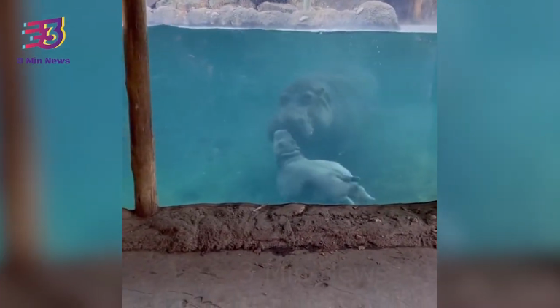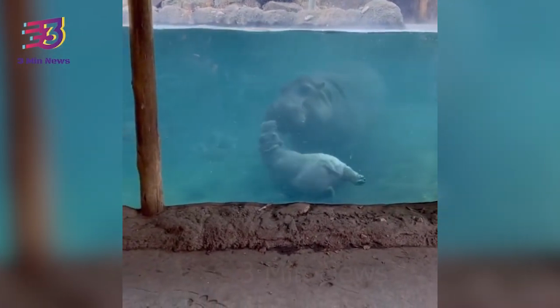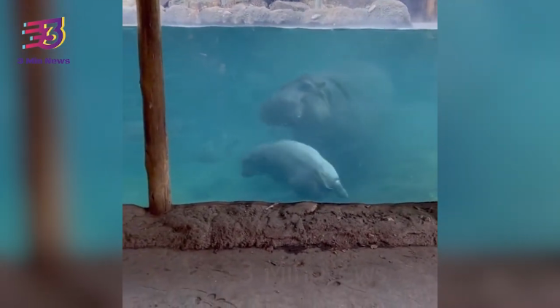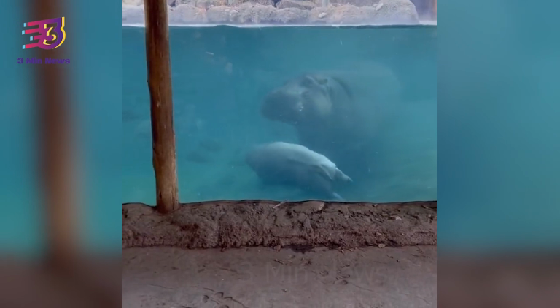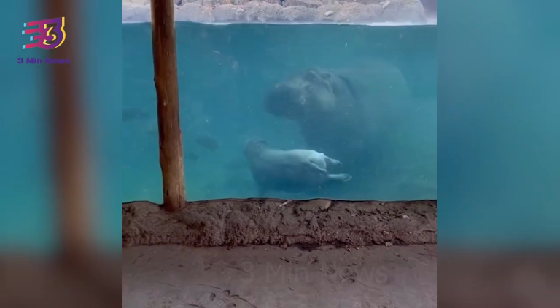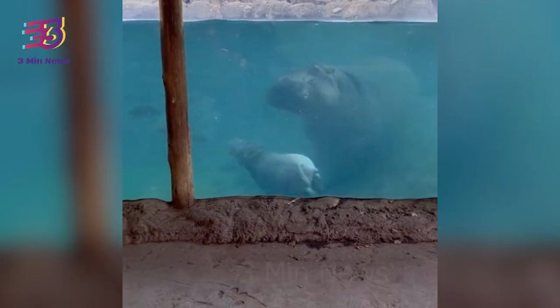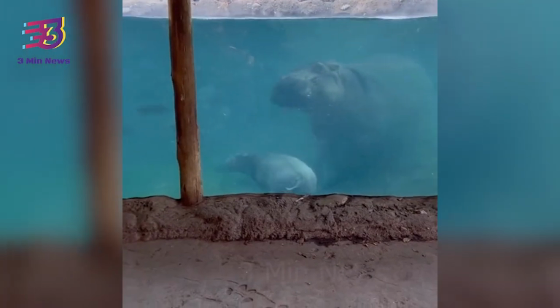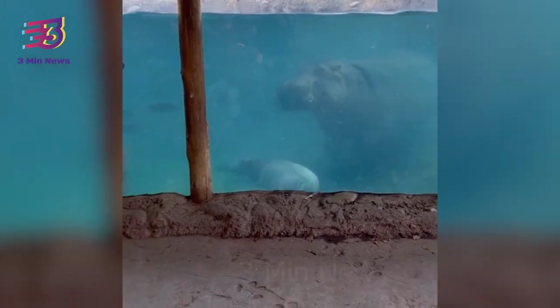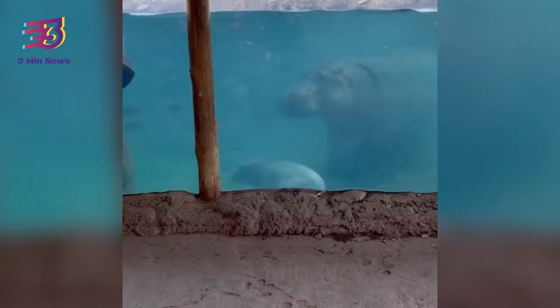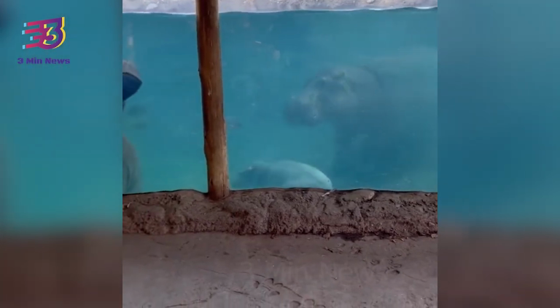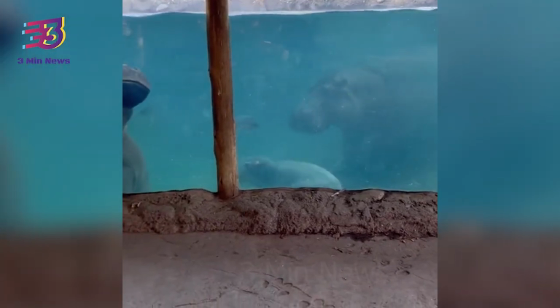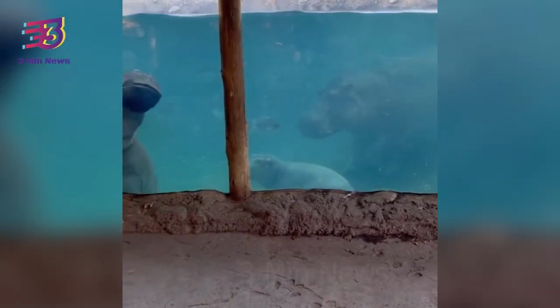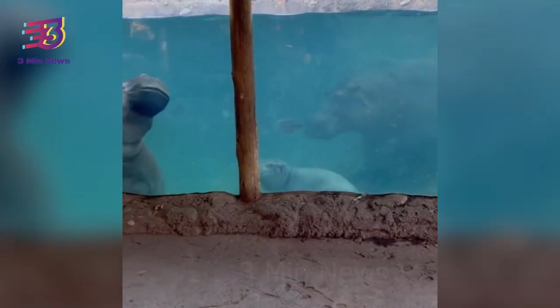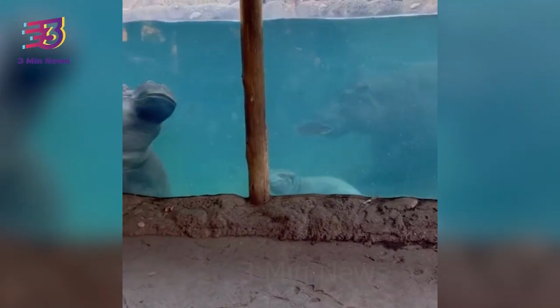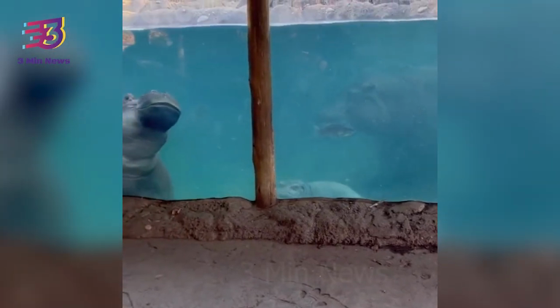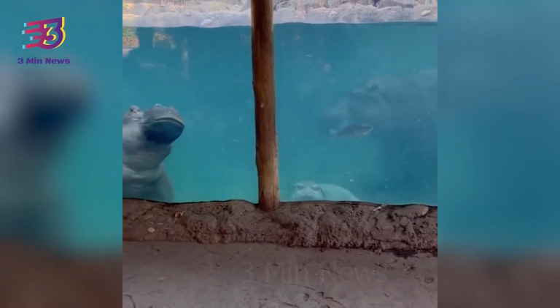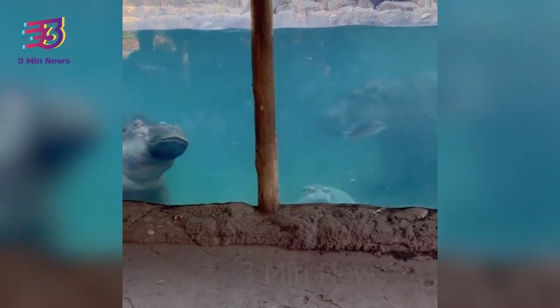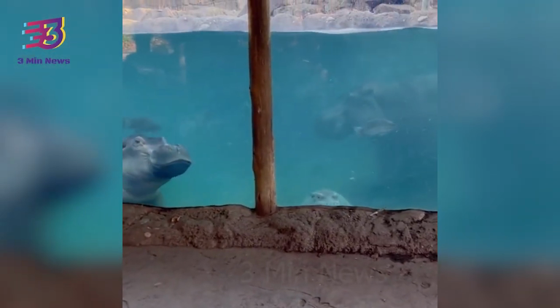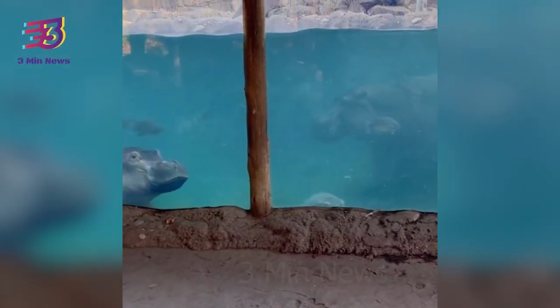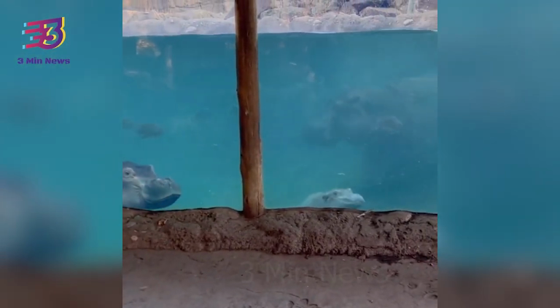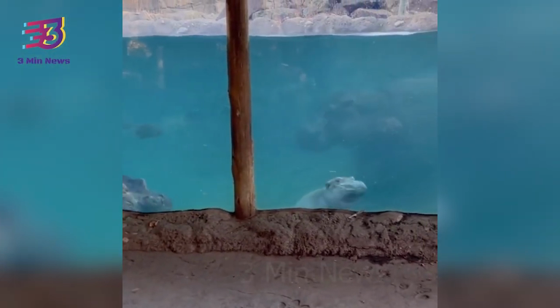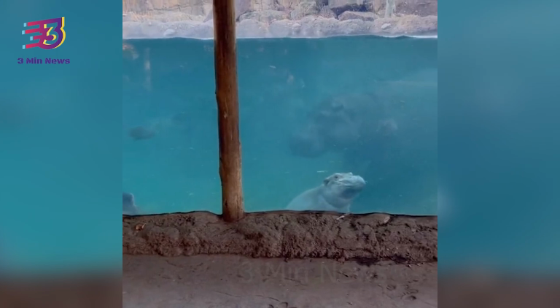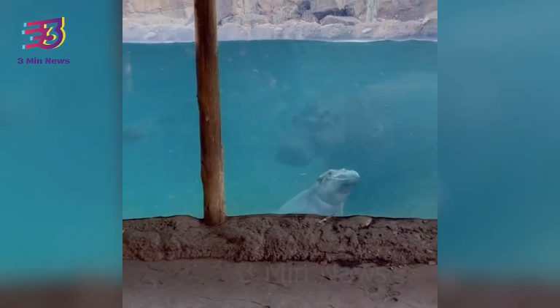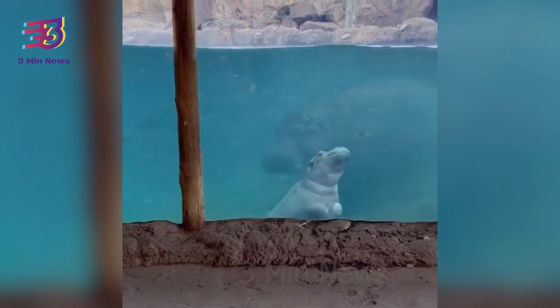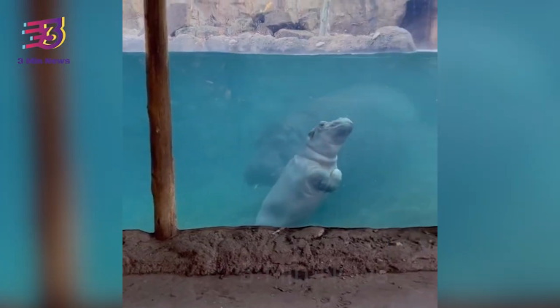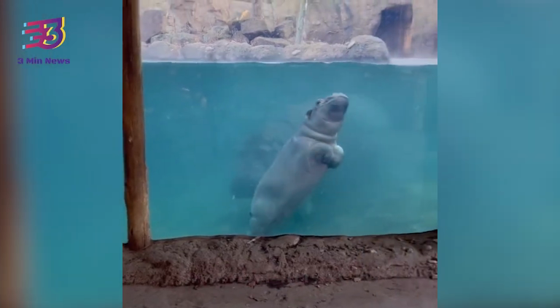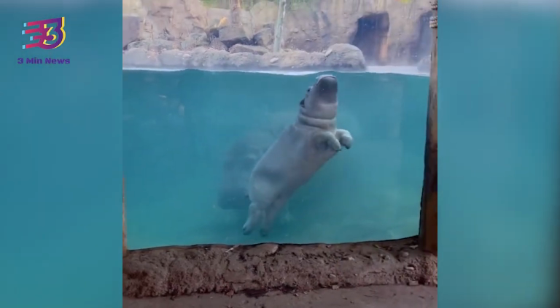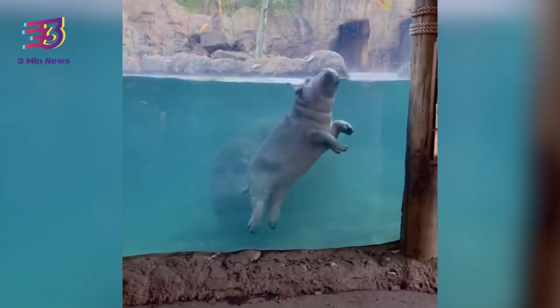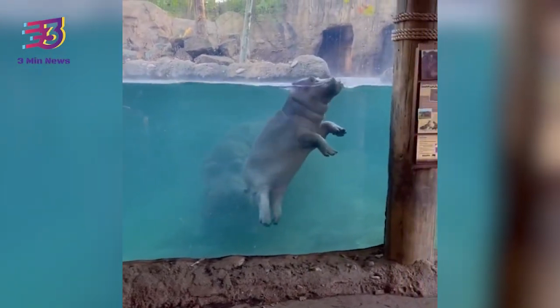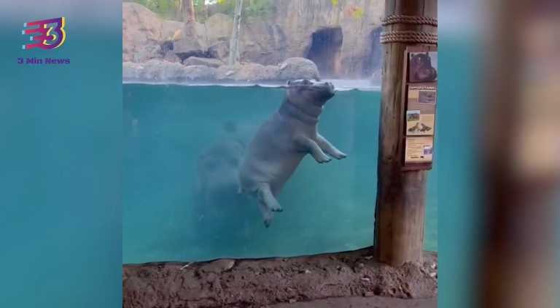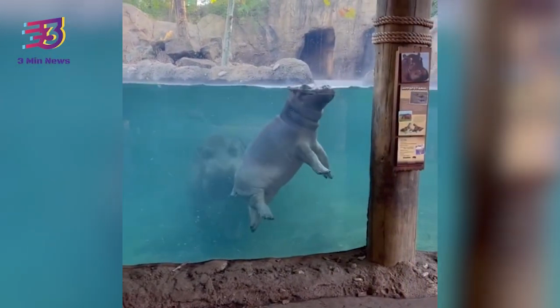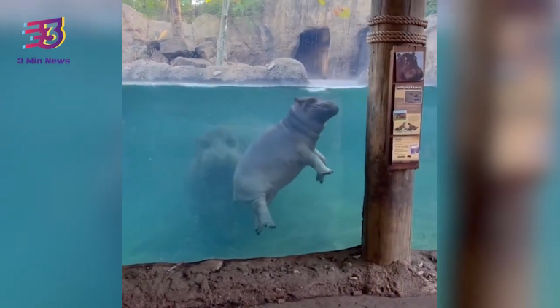This clip was shared a few days ago, and since being shared, it has been viewed more than four thousand times and has 21,000 likes.